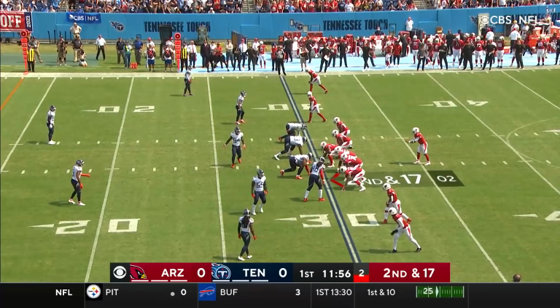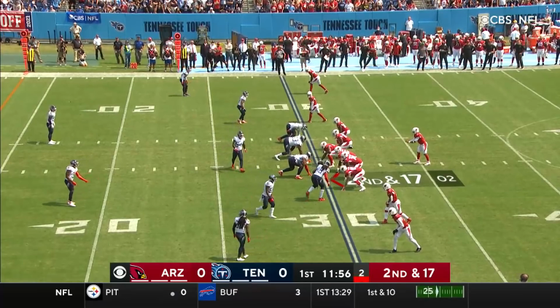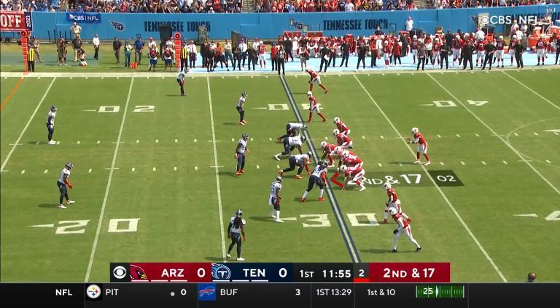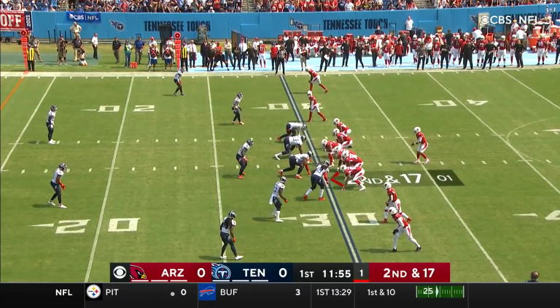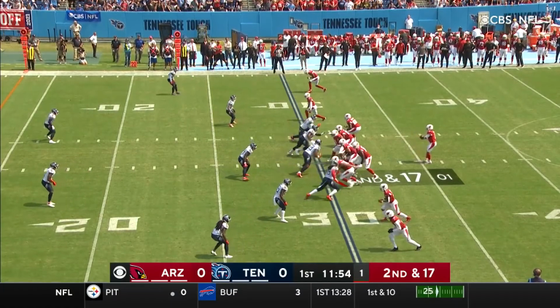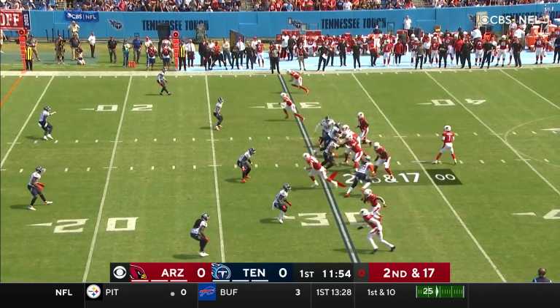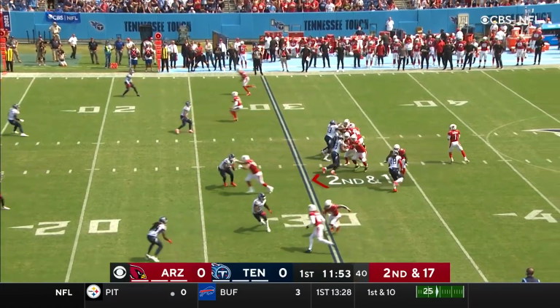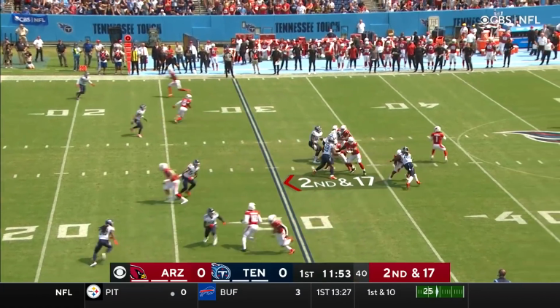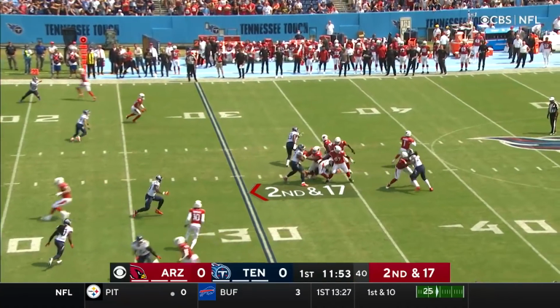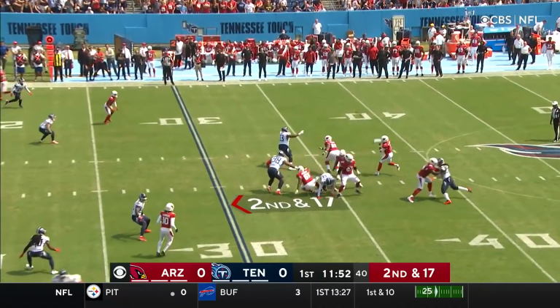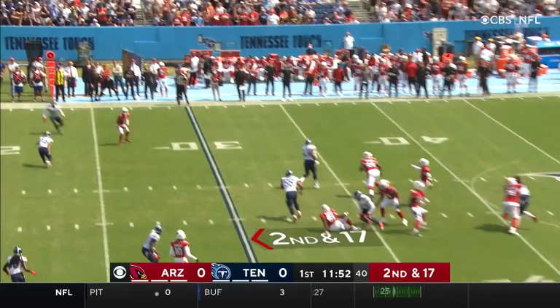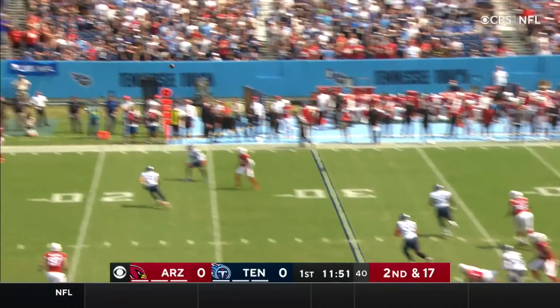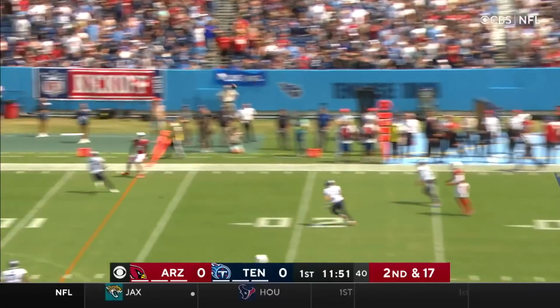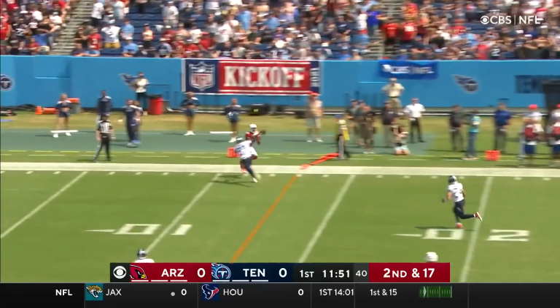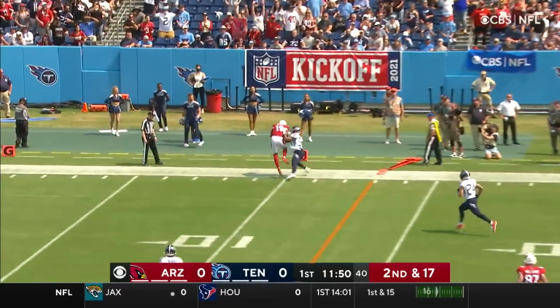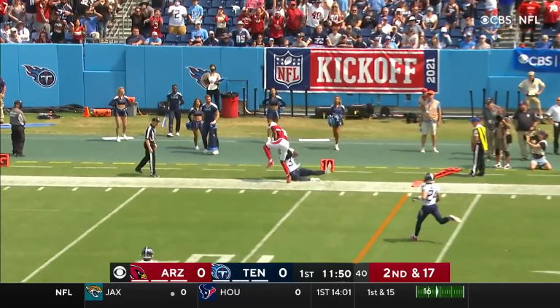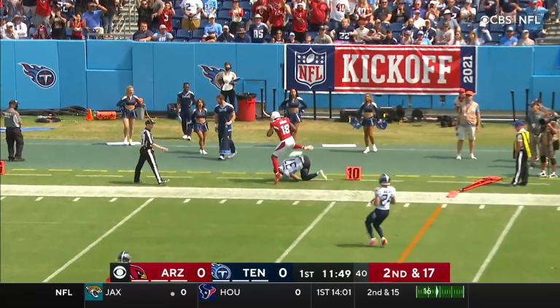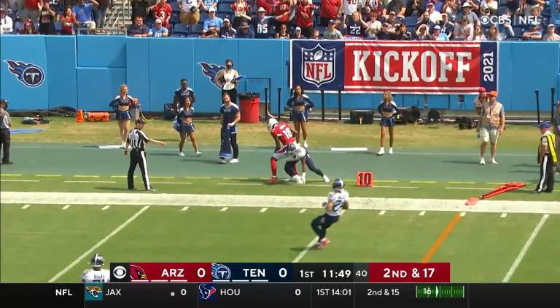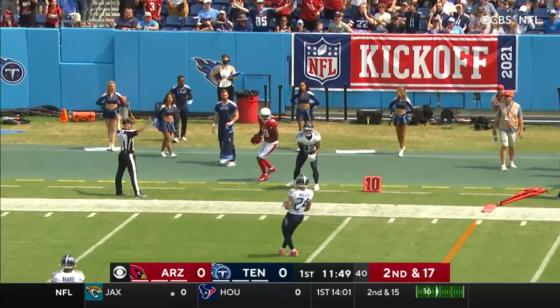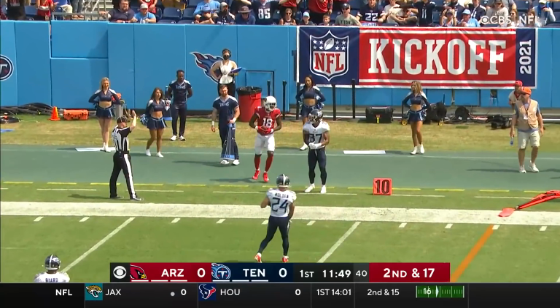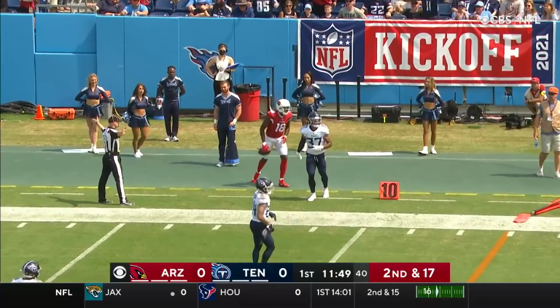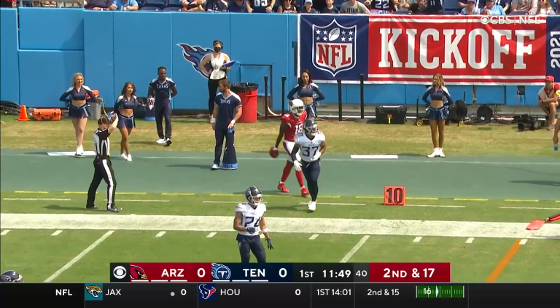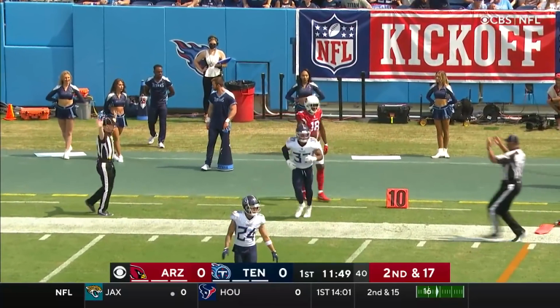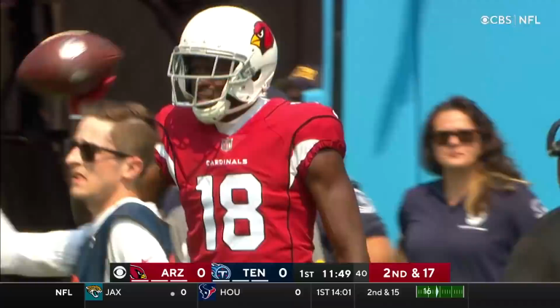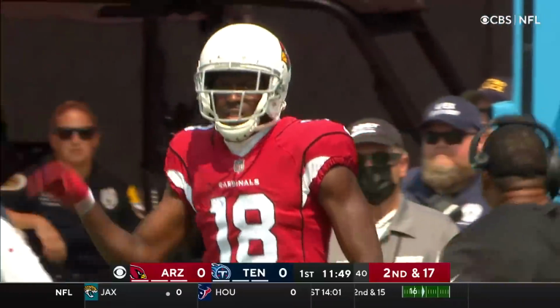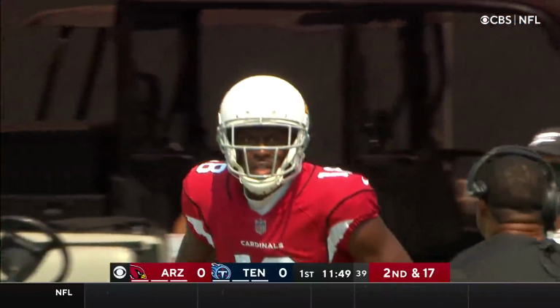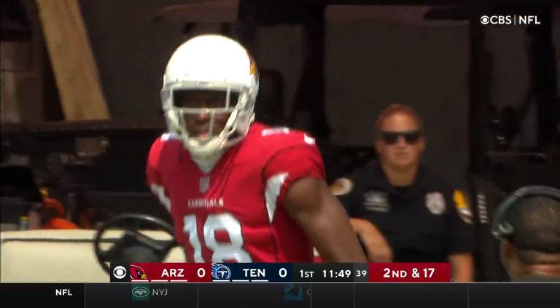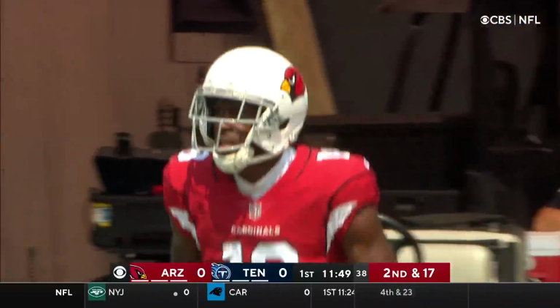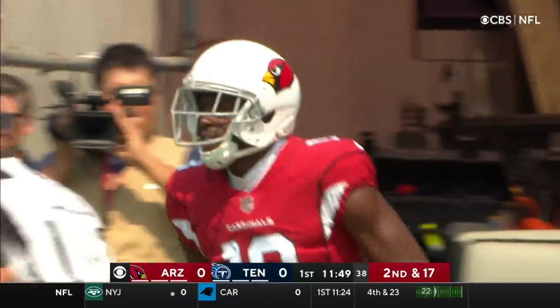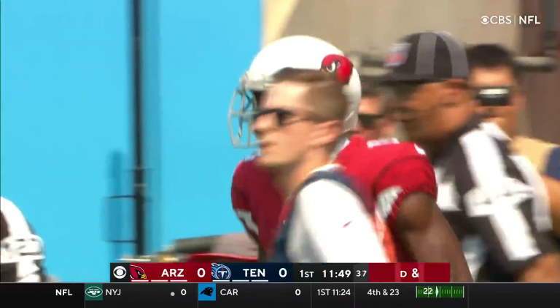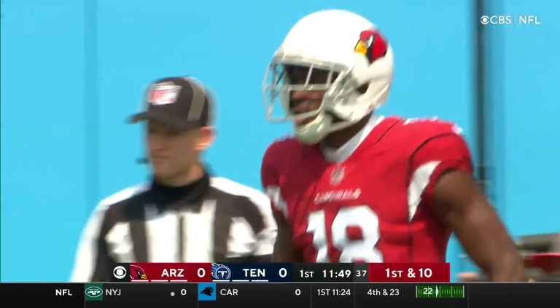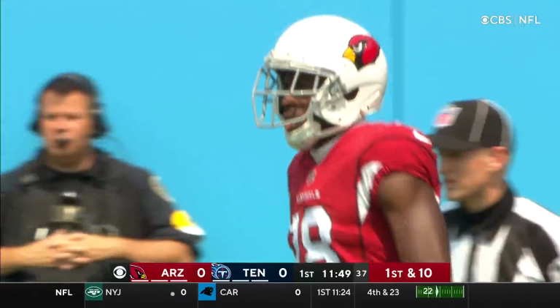He joins Hopkins on the near side. Murray looking right, throwing to the far side for A.J. Green. He's got it for the first down, out of bounds inside the 10-yard line. Amani Hooker was in on the coverage, and they just left him open.